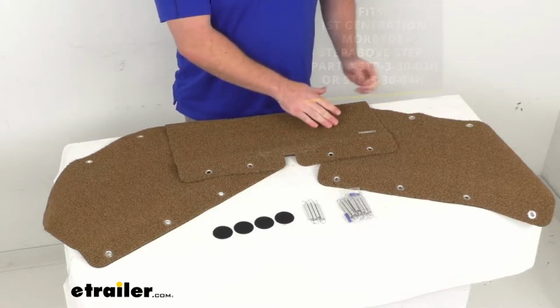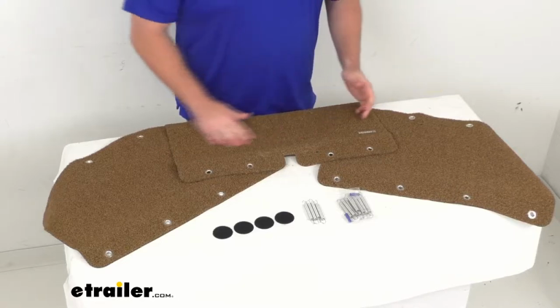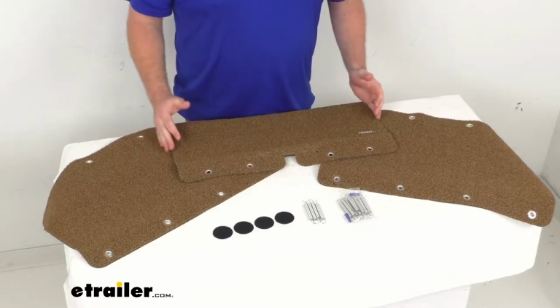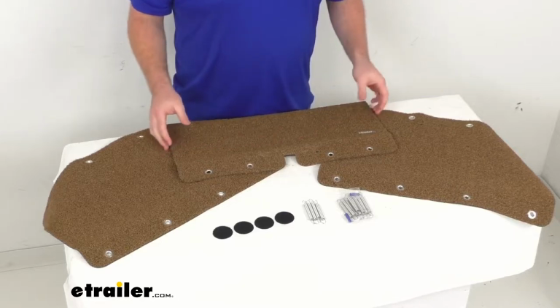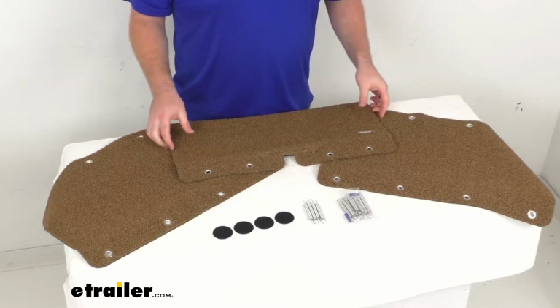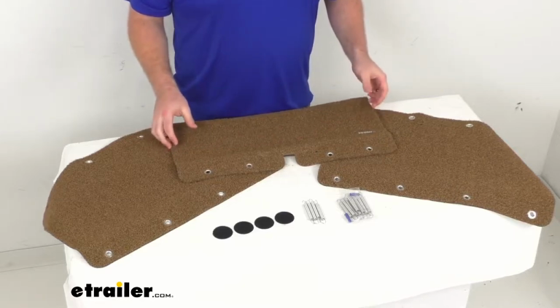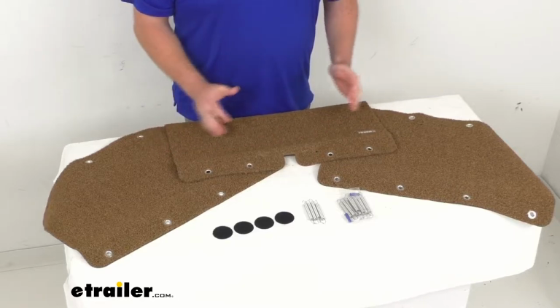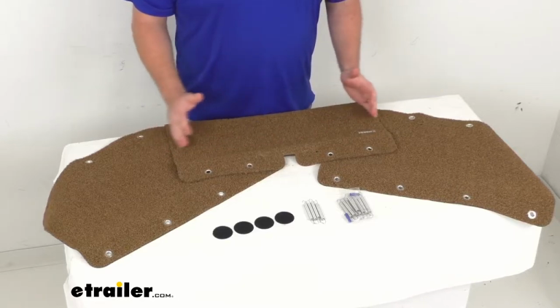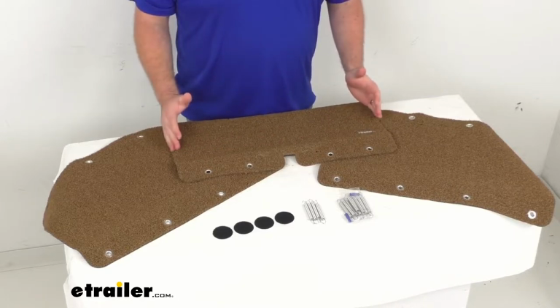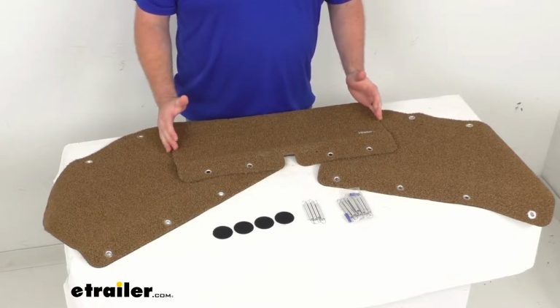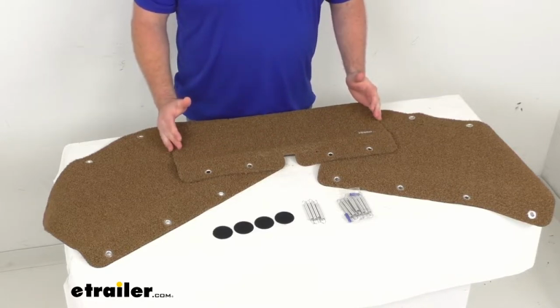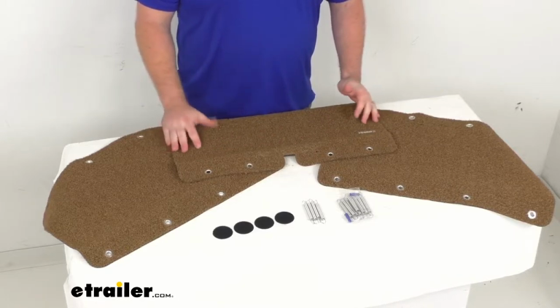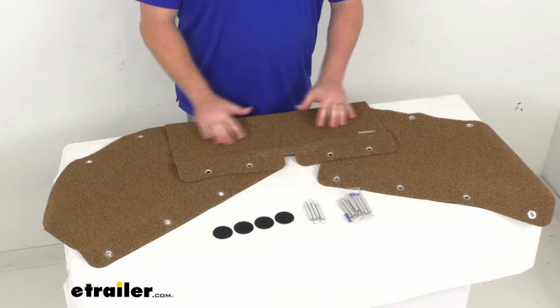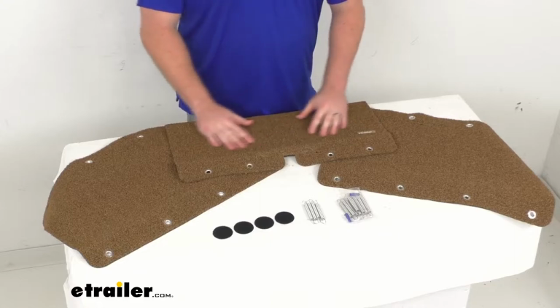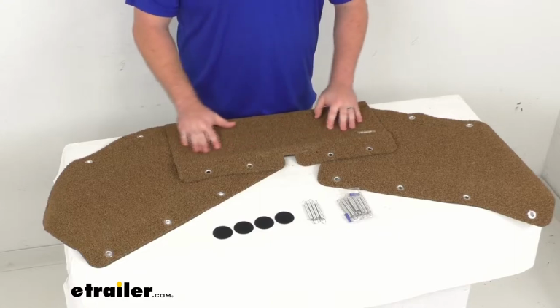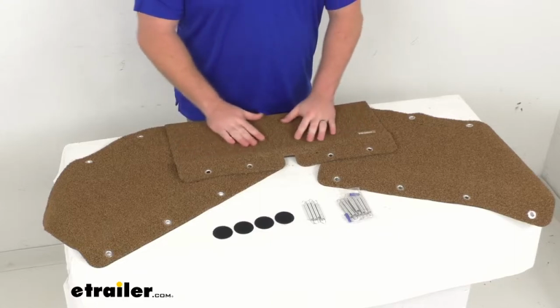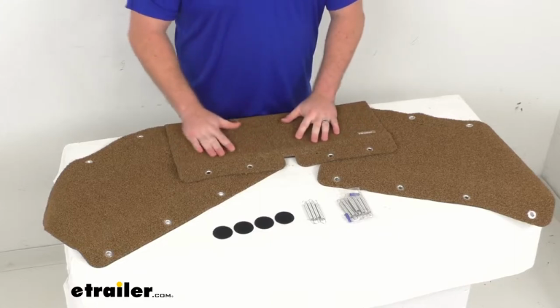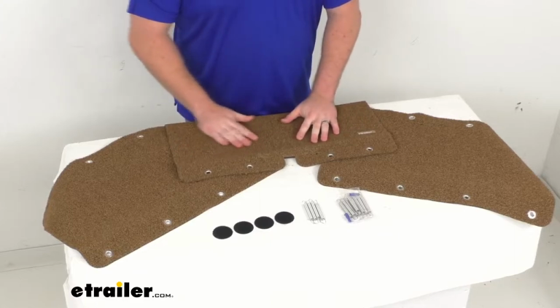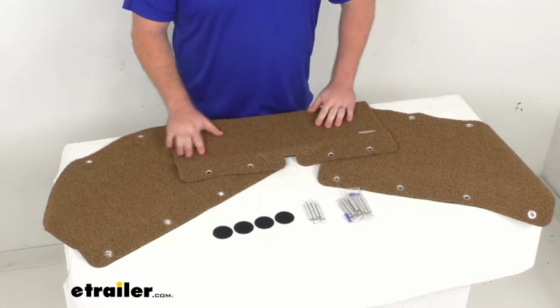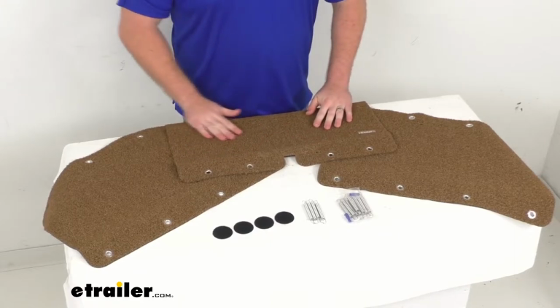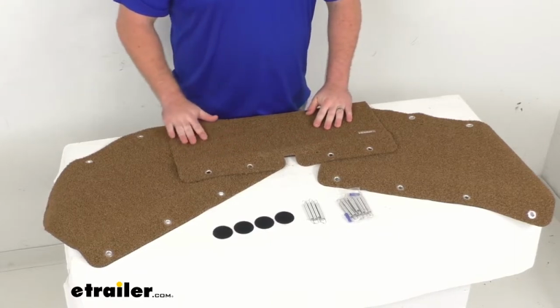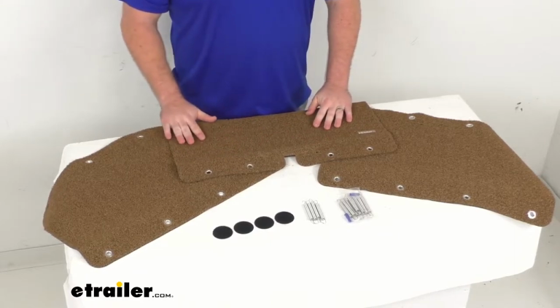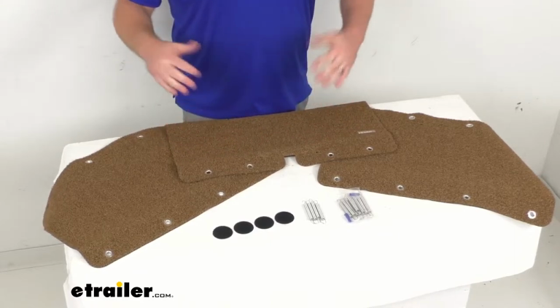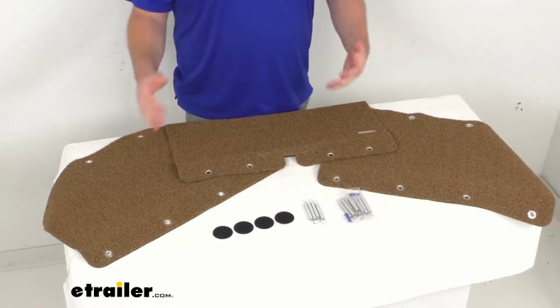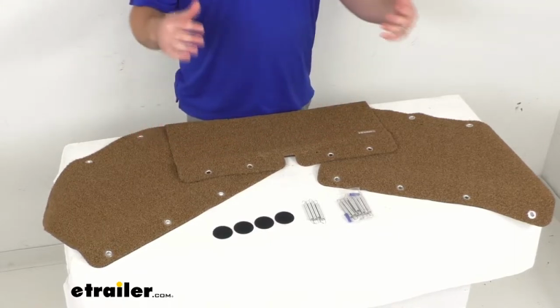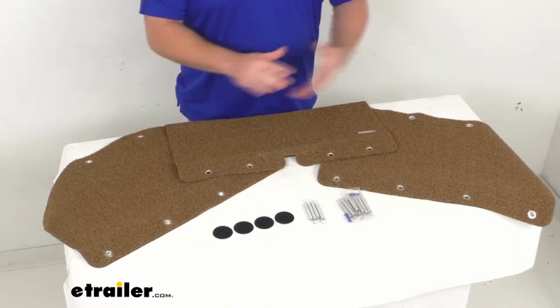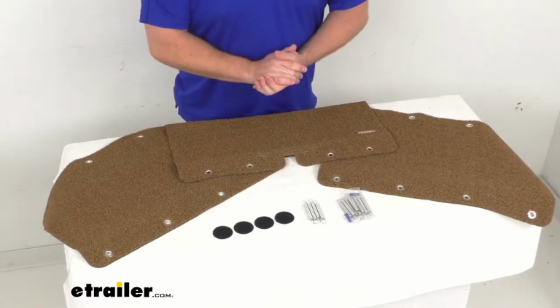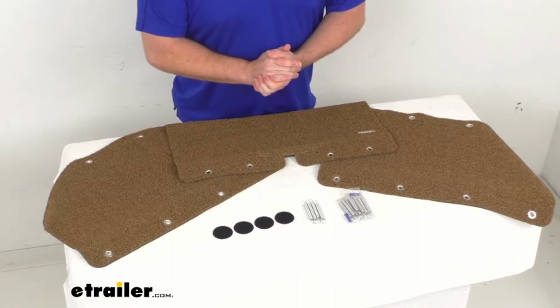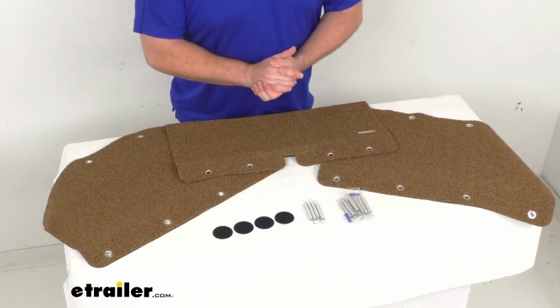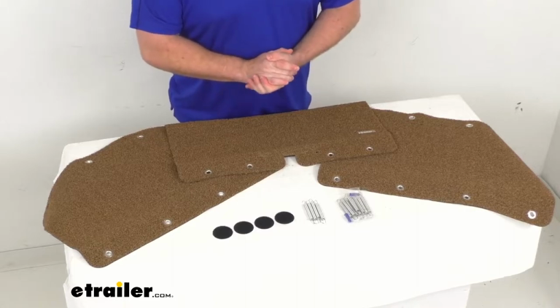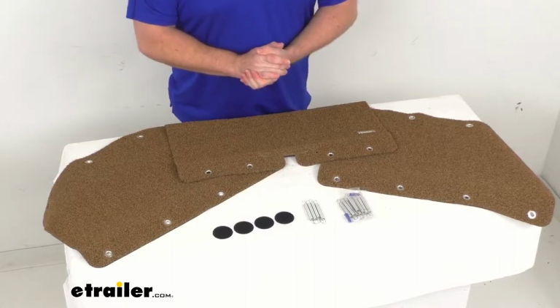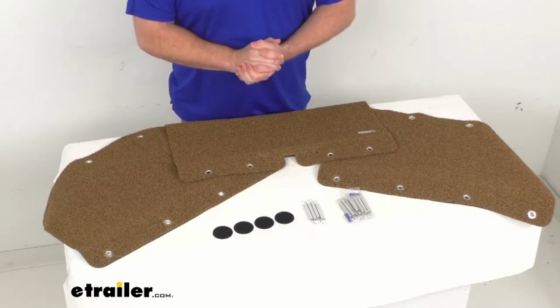These step rugs are 23 and a half inches wide, so they're going to give you plenty of room to wipe the dirt, mud, grass, and other debris off your feet.